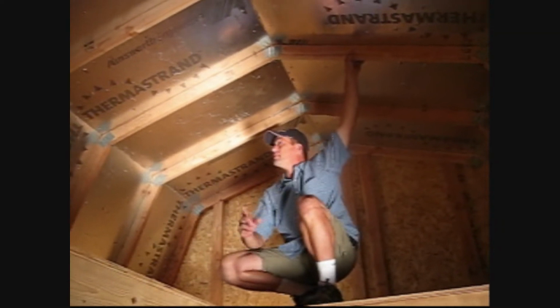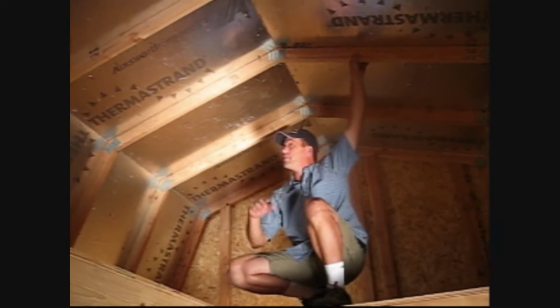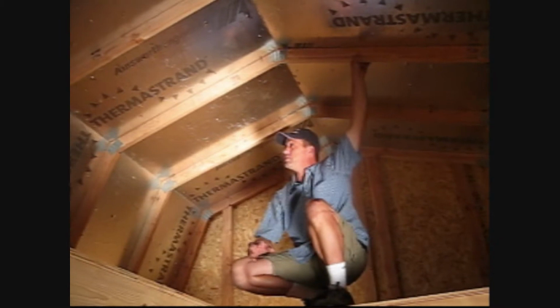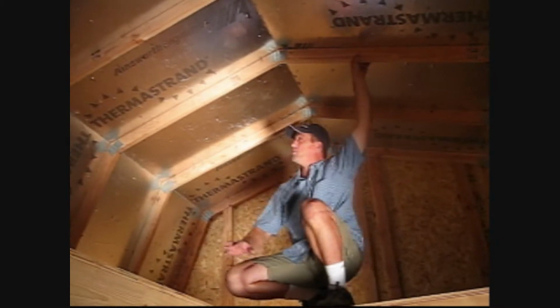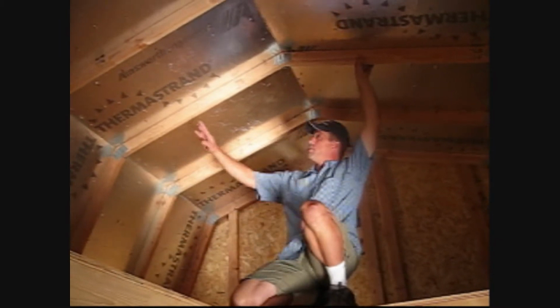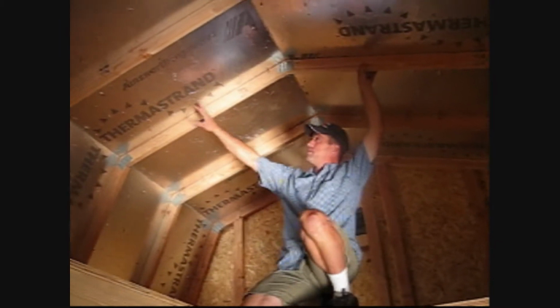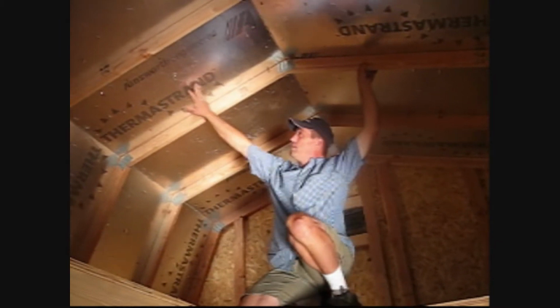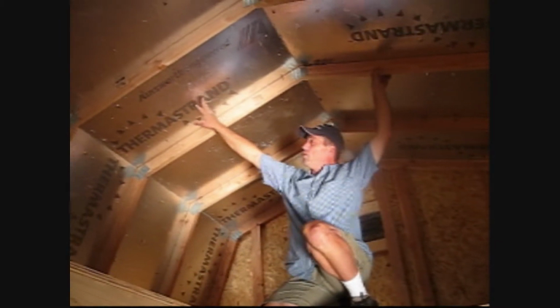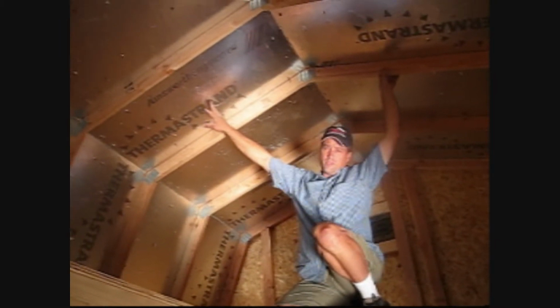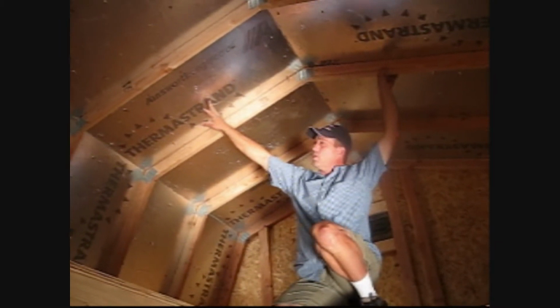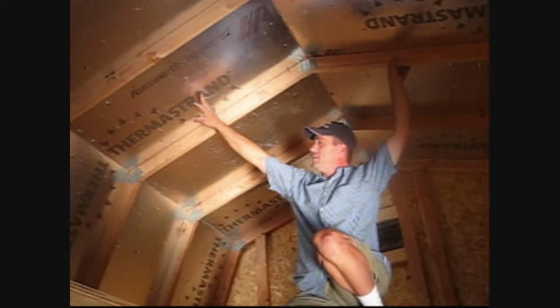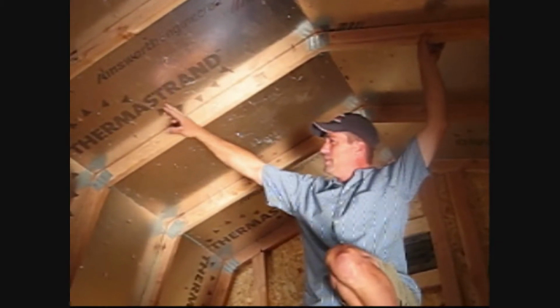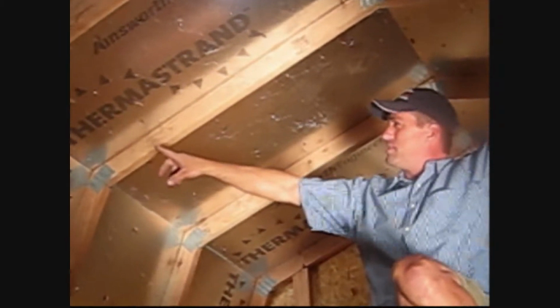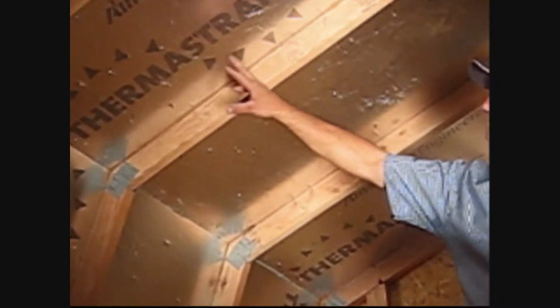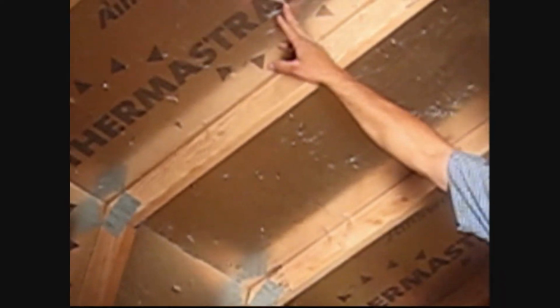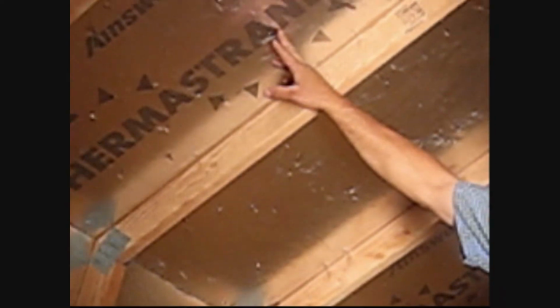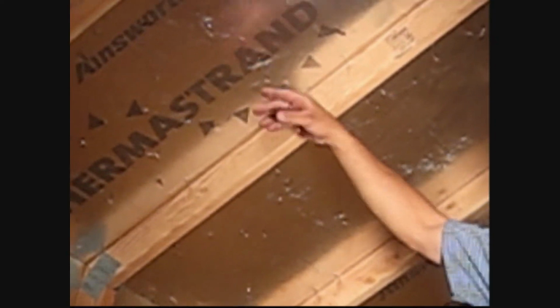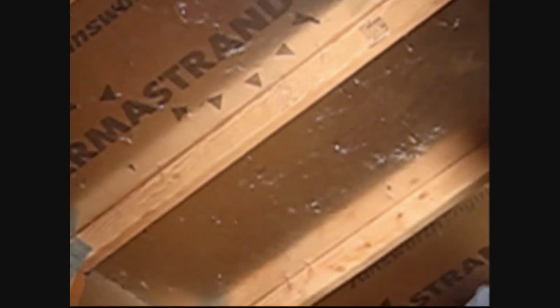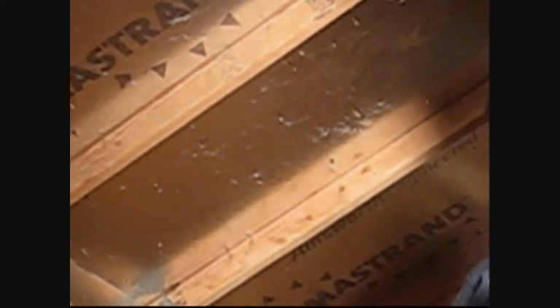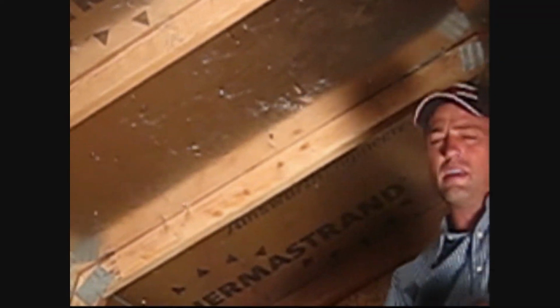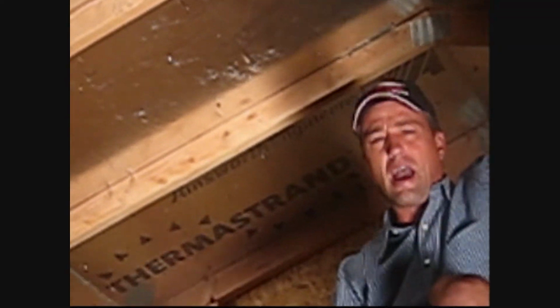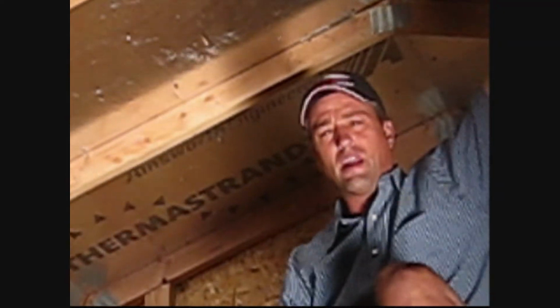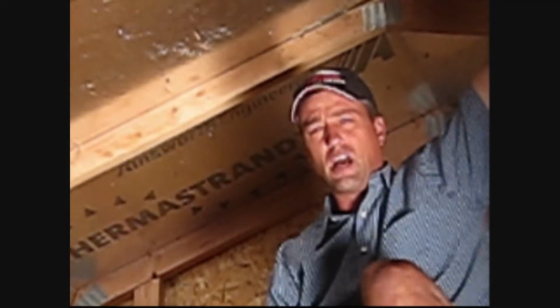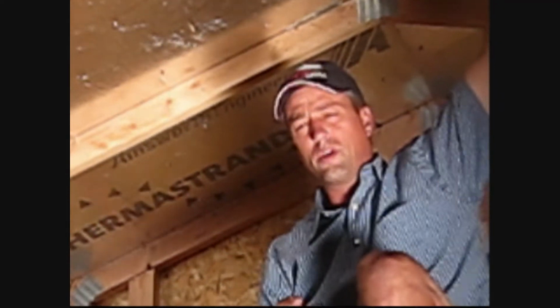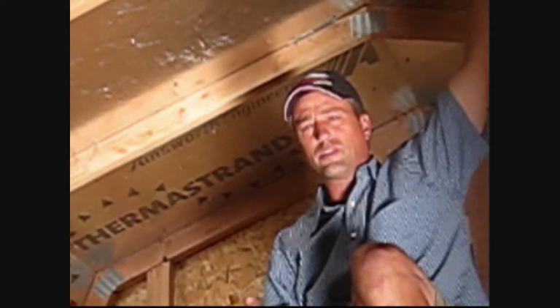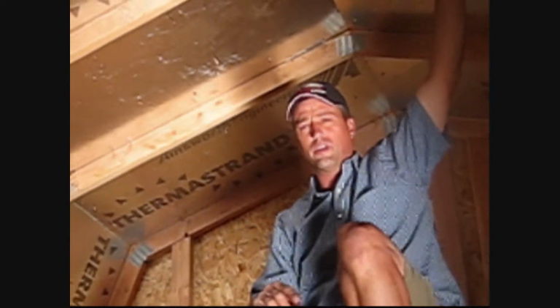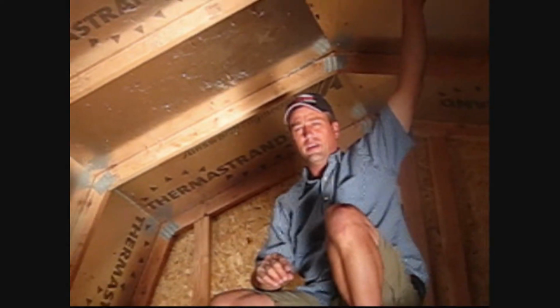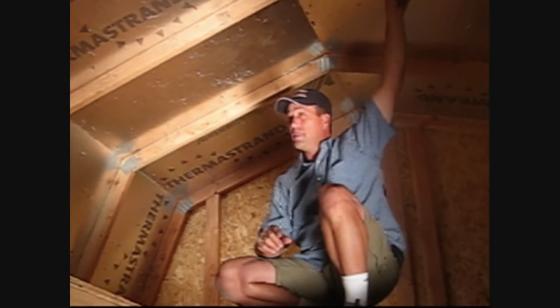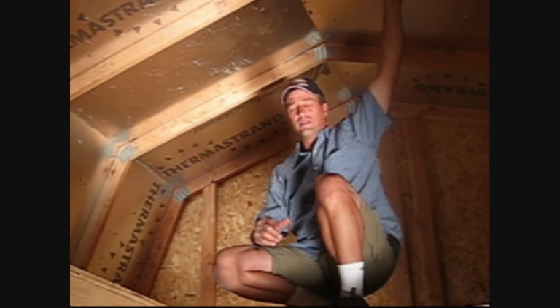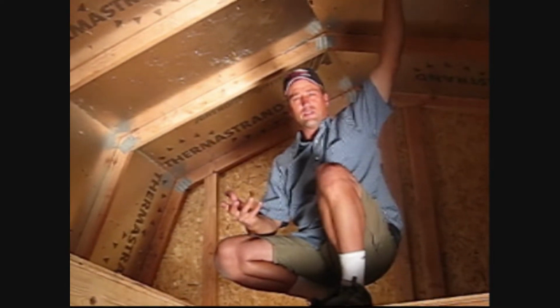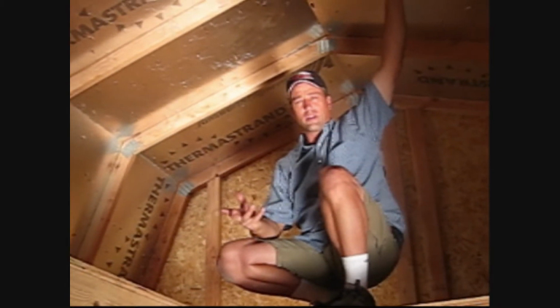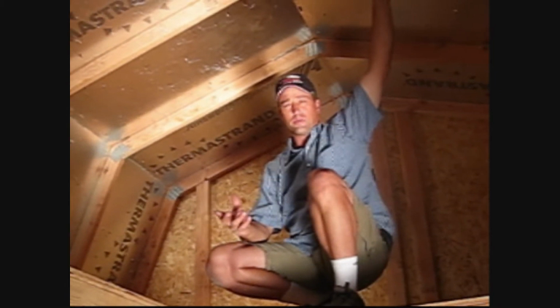This is one of our sheds with the radiant barrier oriented strand board on here. It's a great product. It actually will keep the attic of an average house 20 degrees cooler than just your regular OSB.